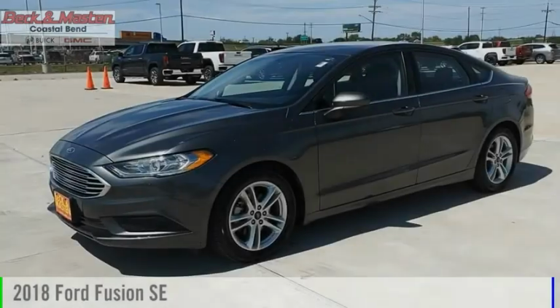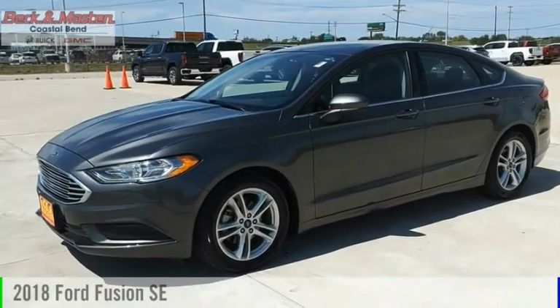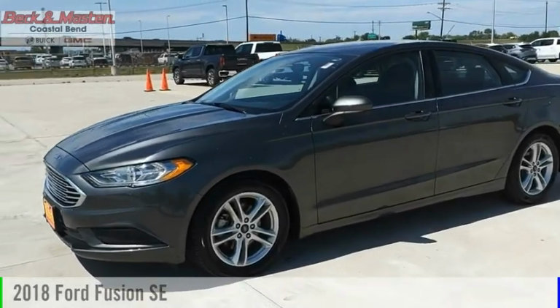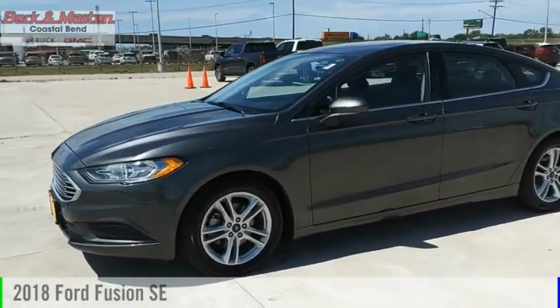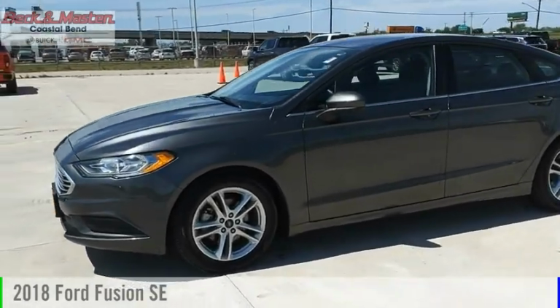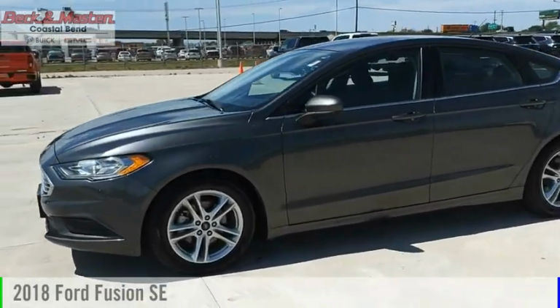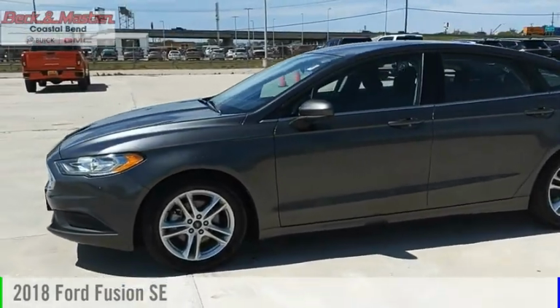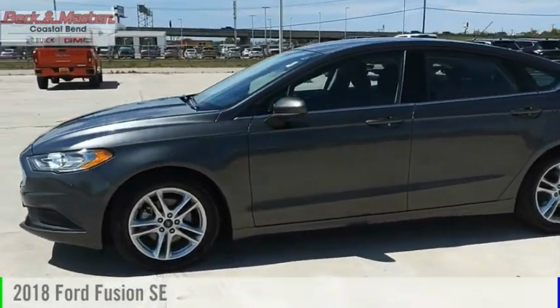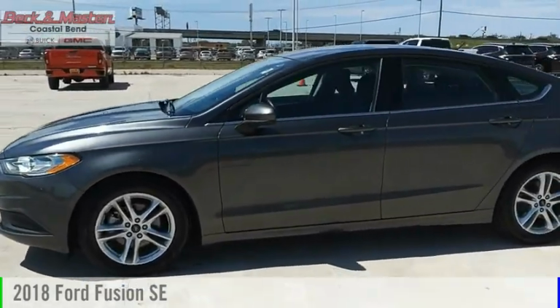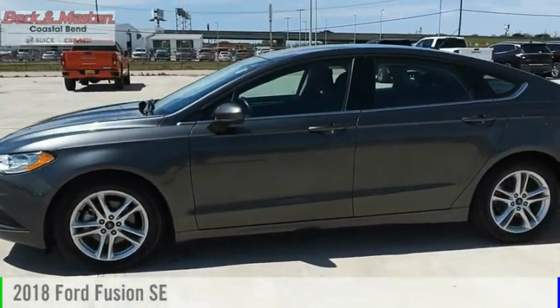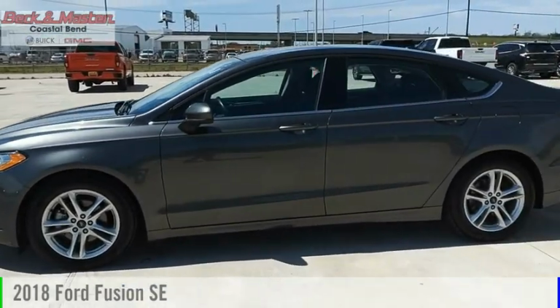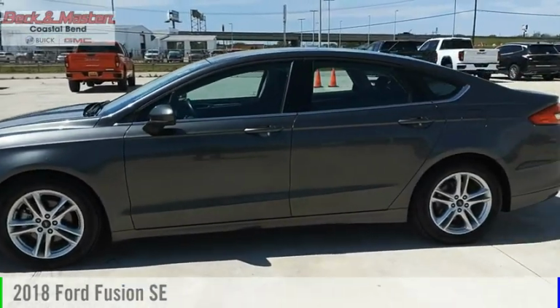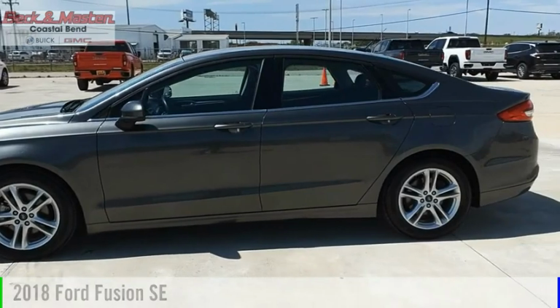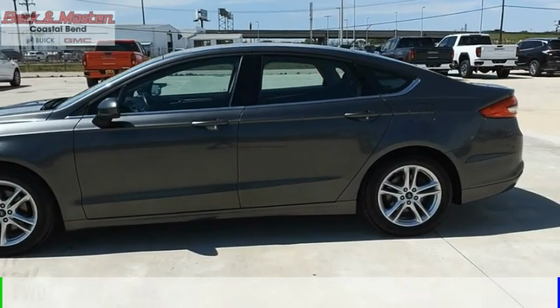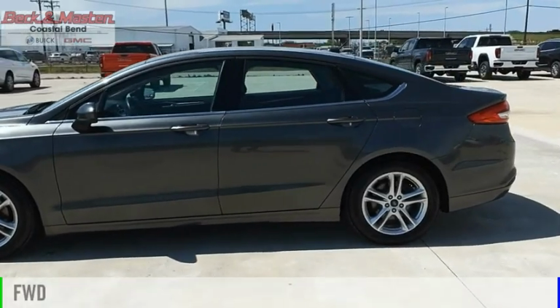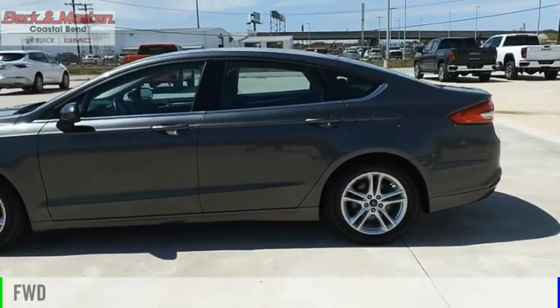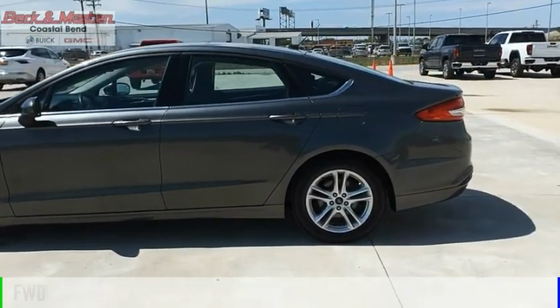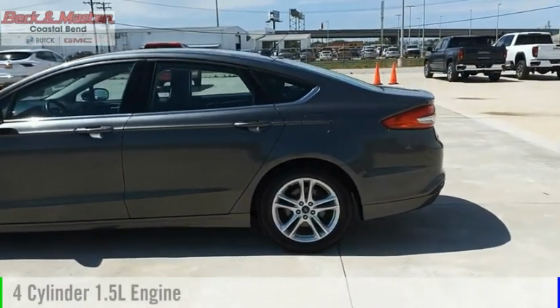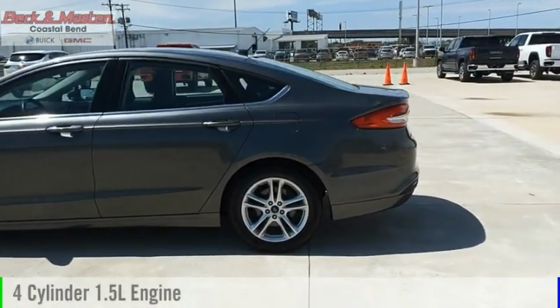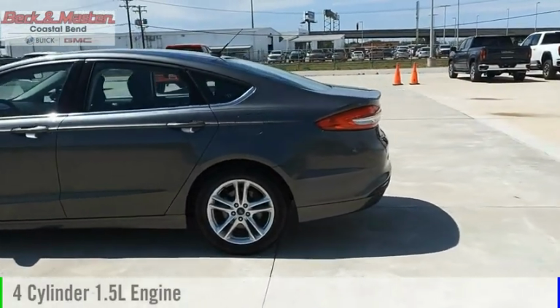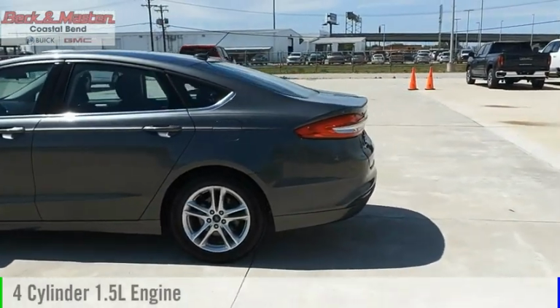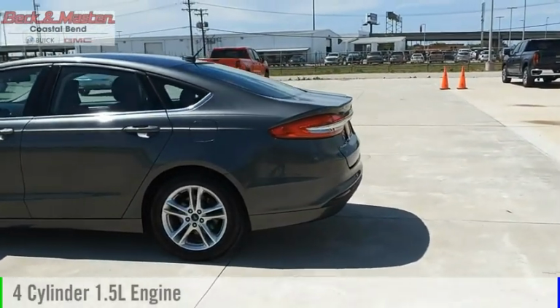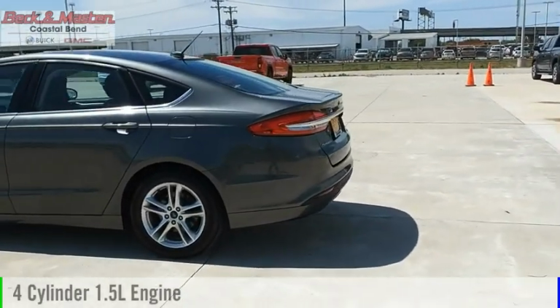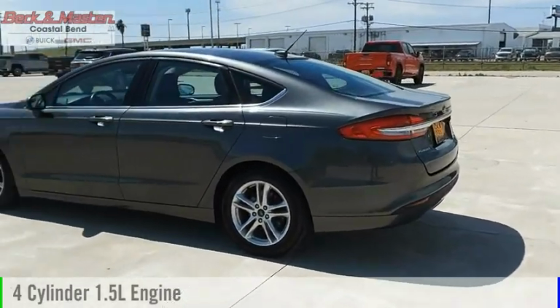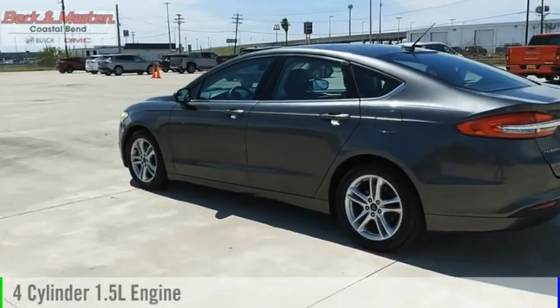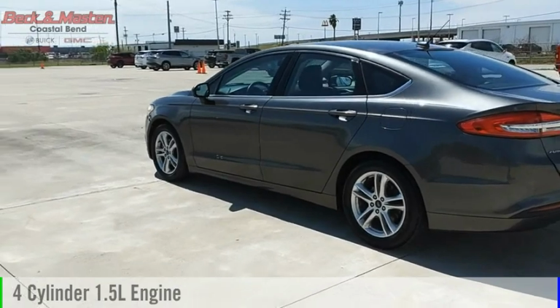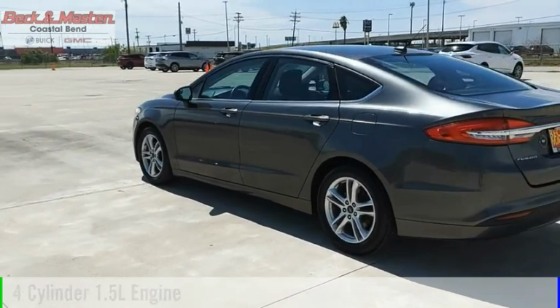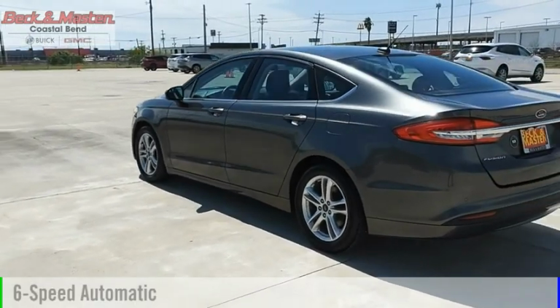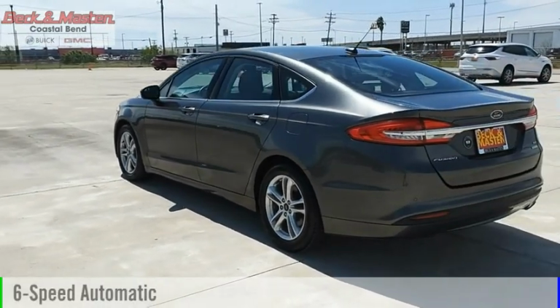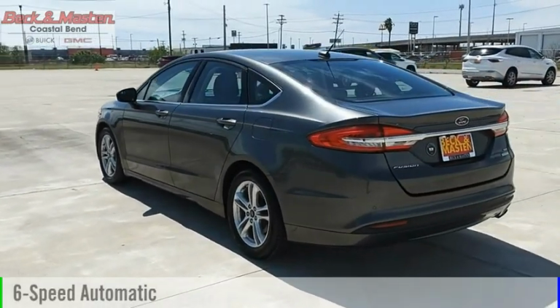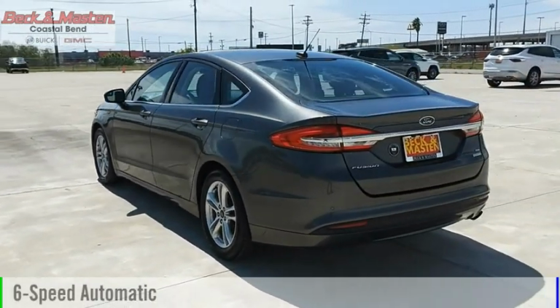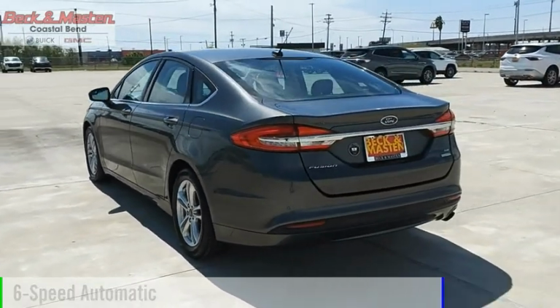You are going to love the 2018 Fusion. This vehicle is powered by a front-wheel drive, 4-cylinder, 1.5-liter engine and comes with a 6-speed automatic transmission.